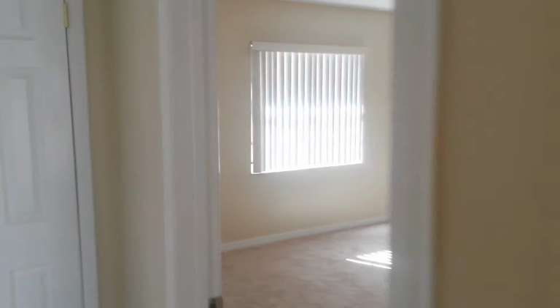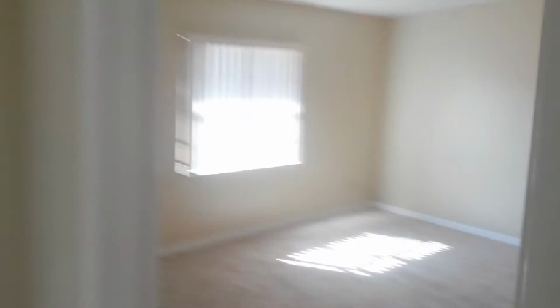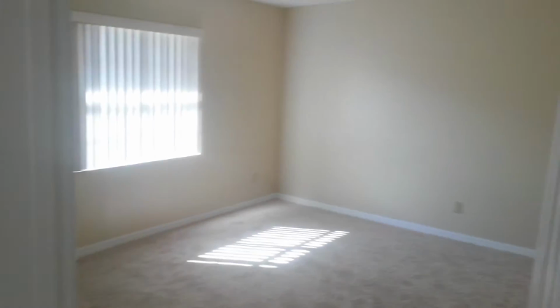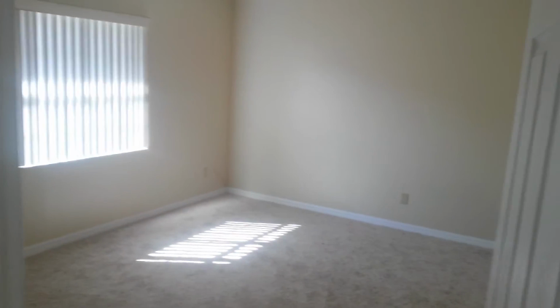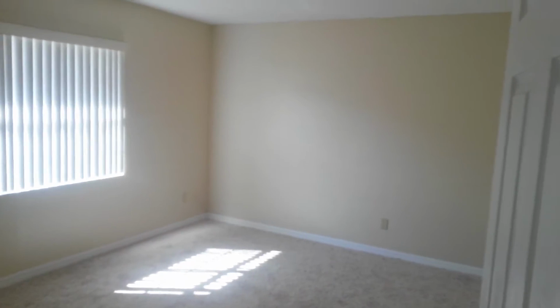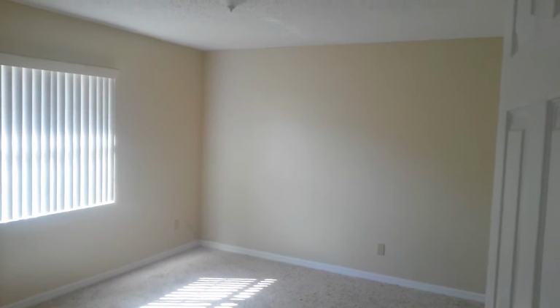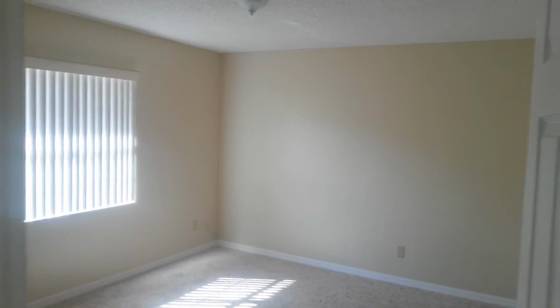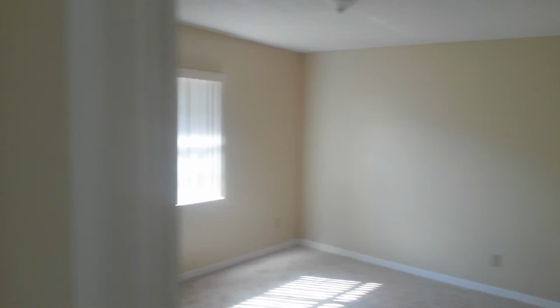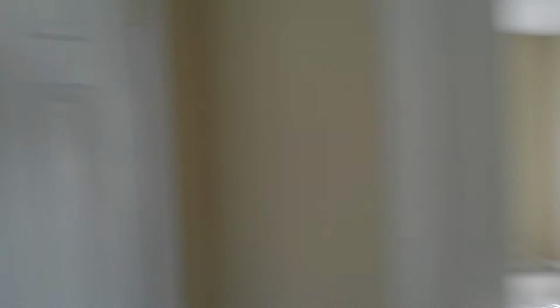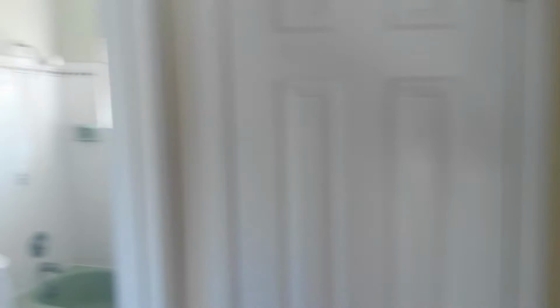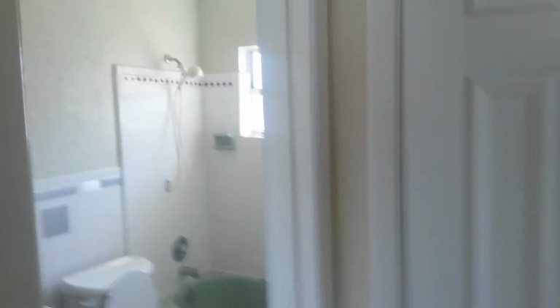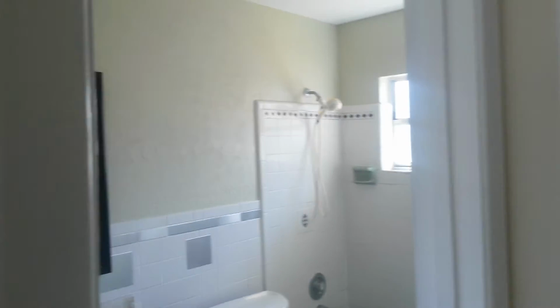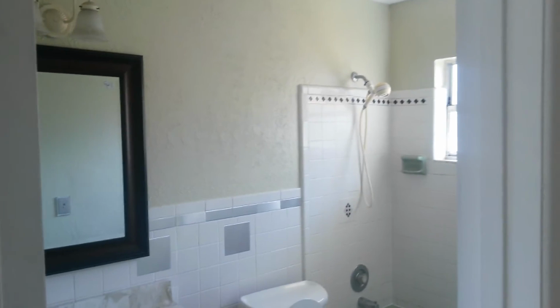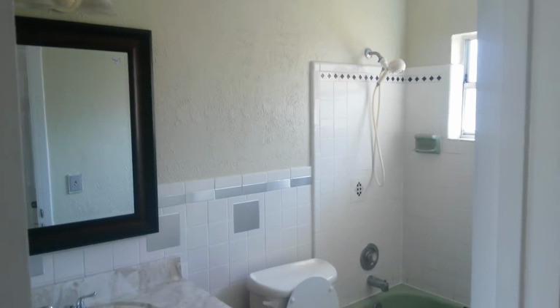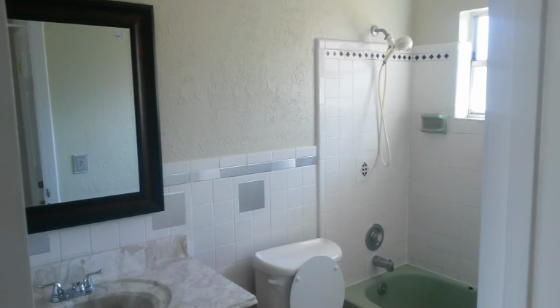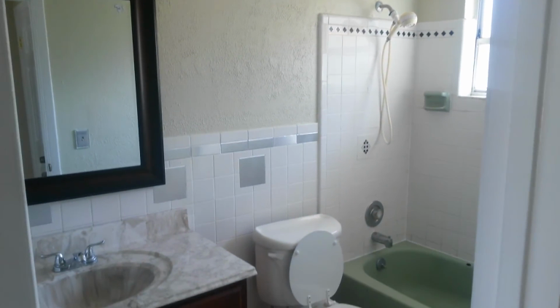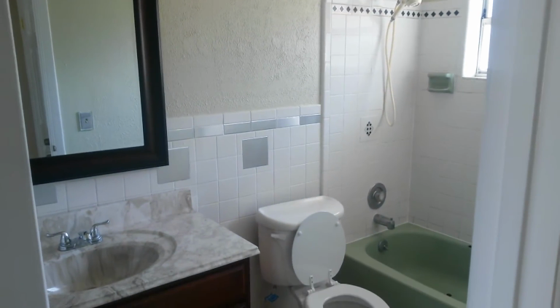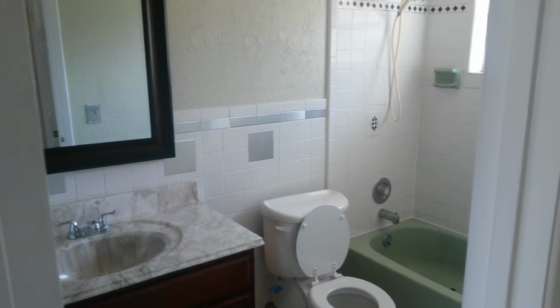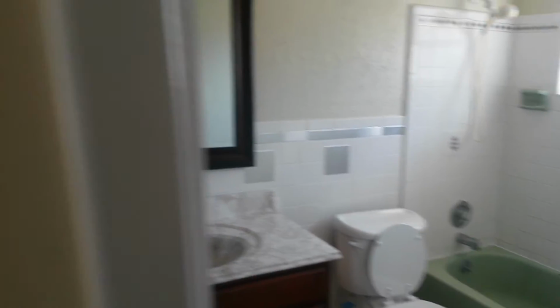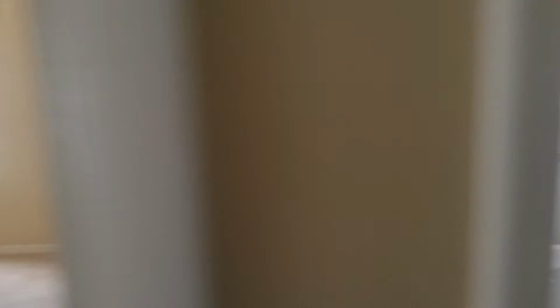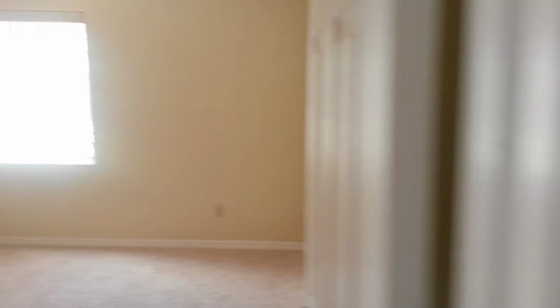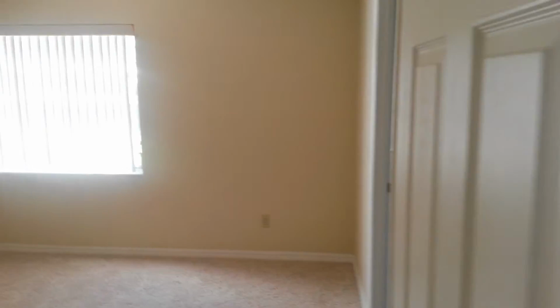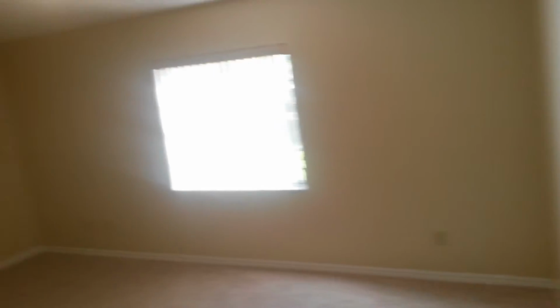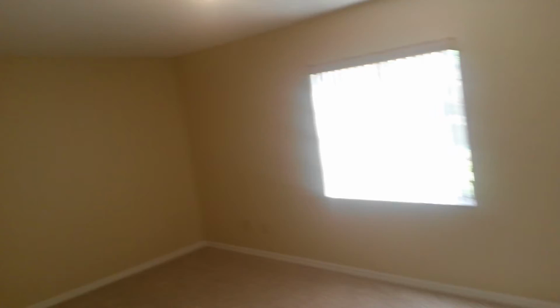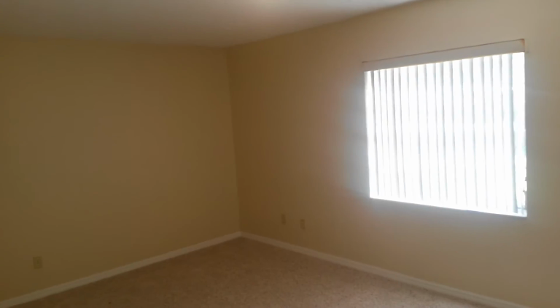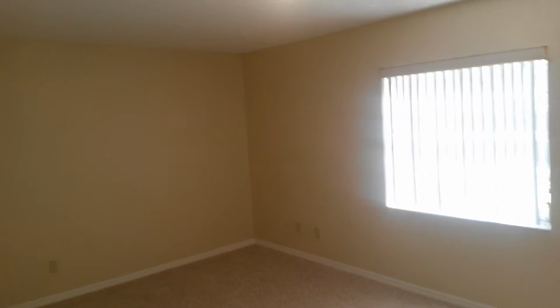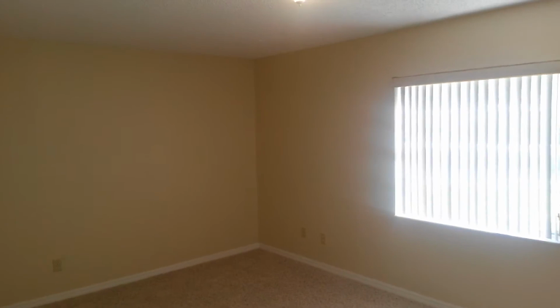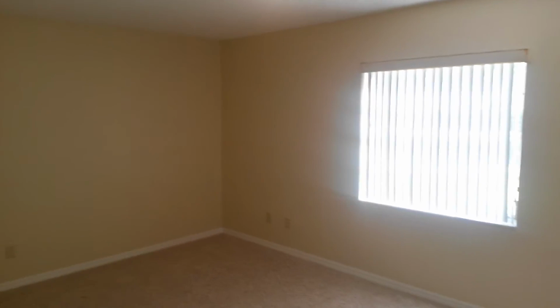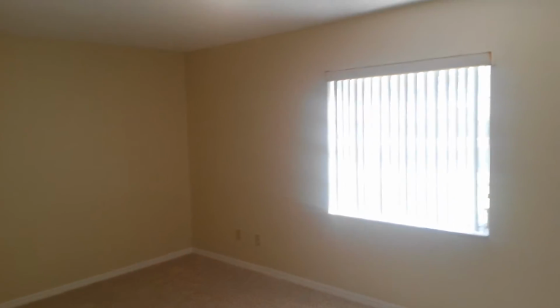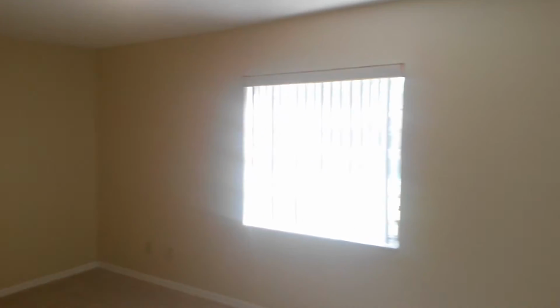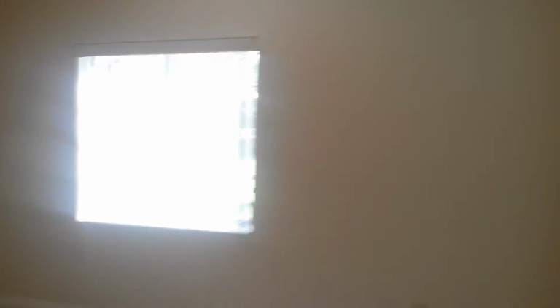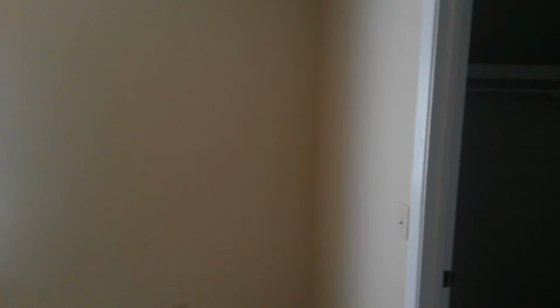Bedroom two, bathroom number two. This is a nice size large bedroom with a walk-in closet.